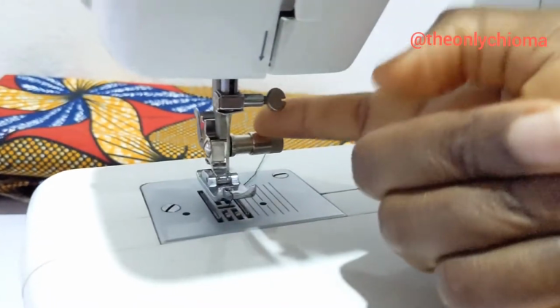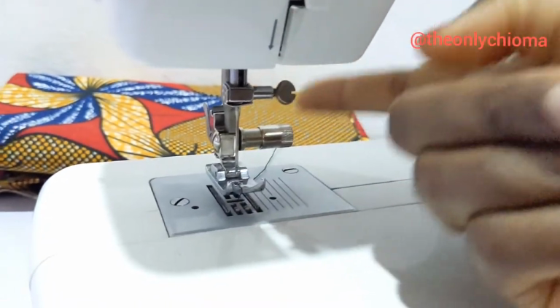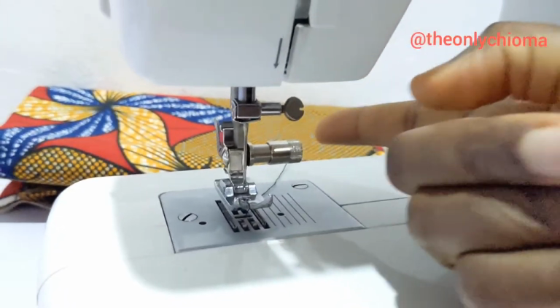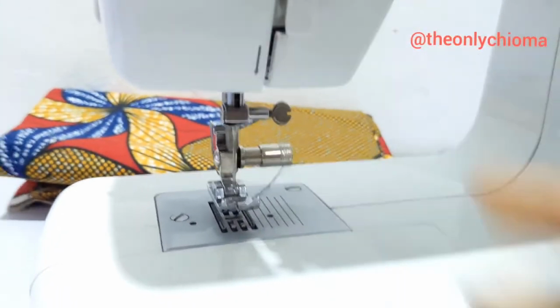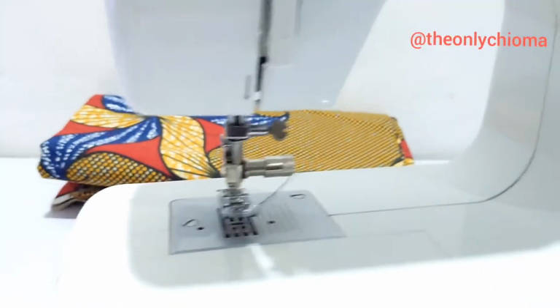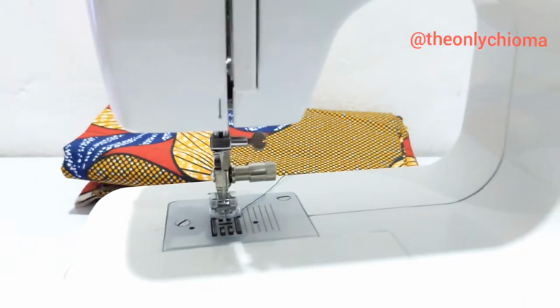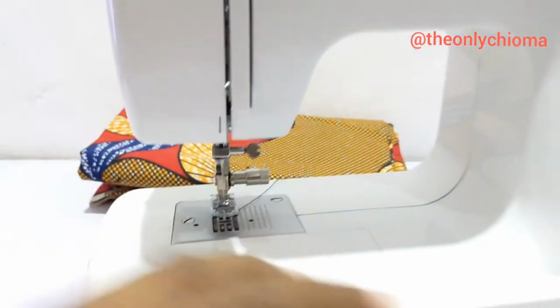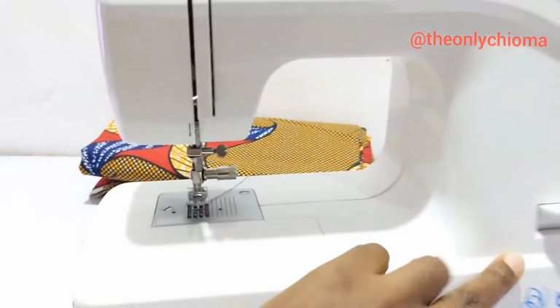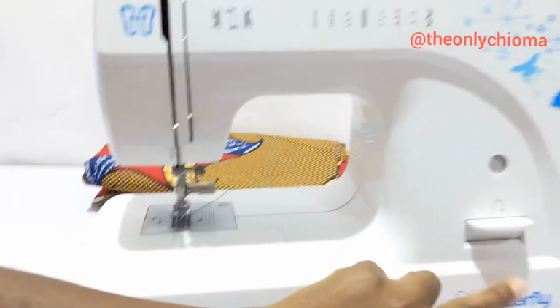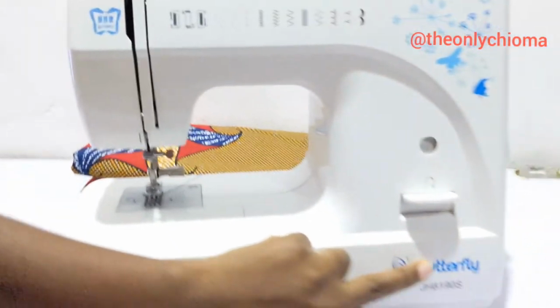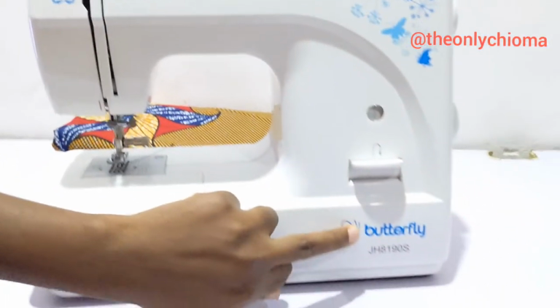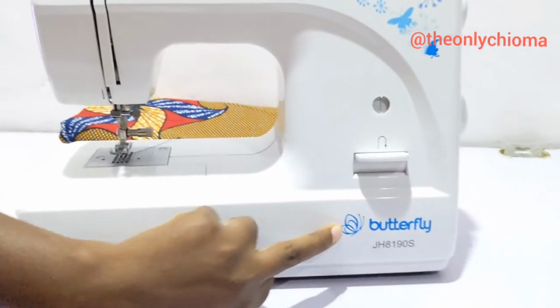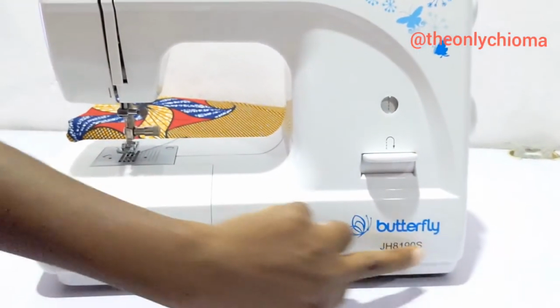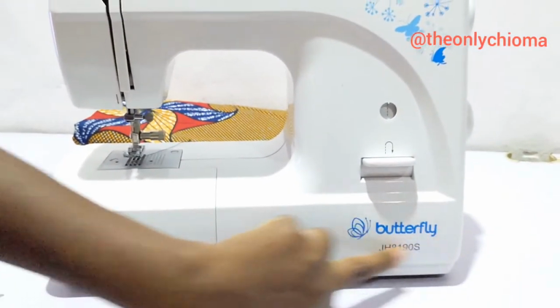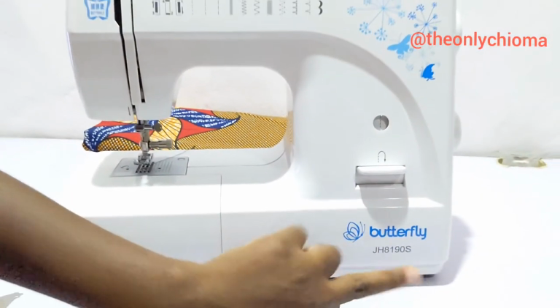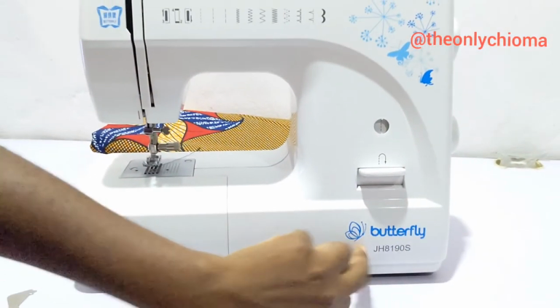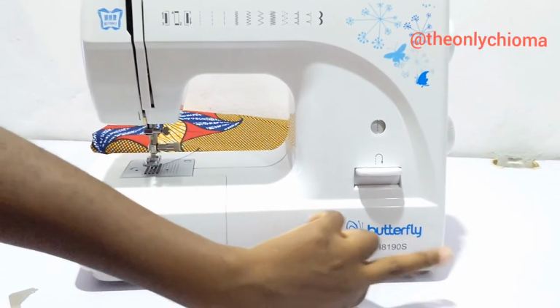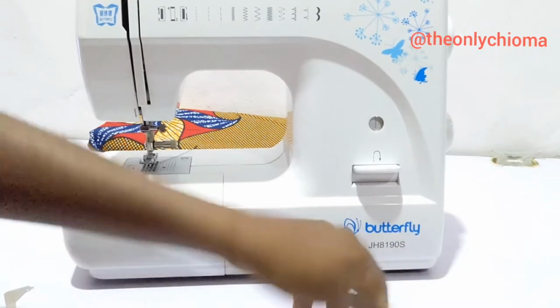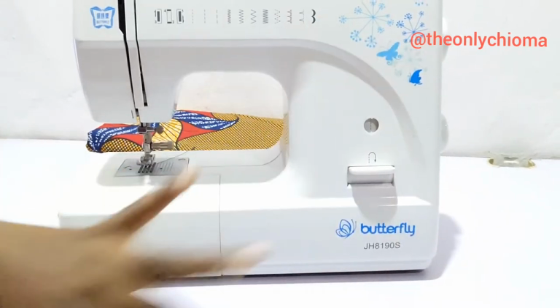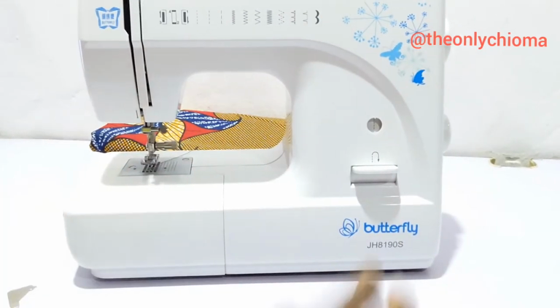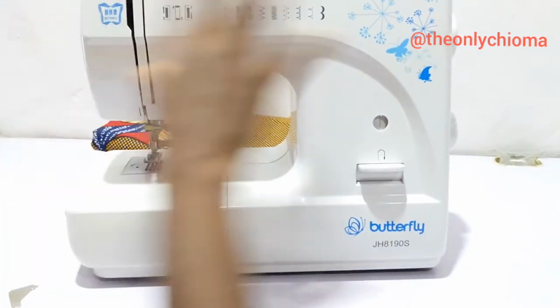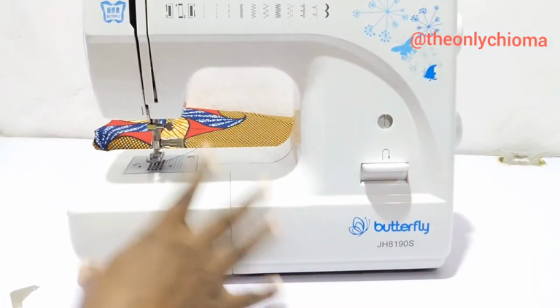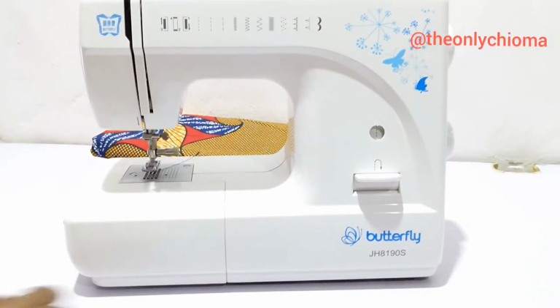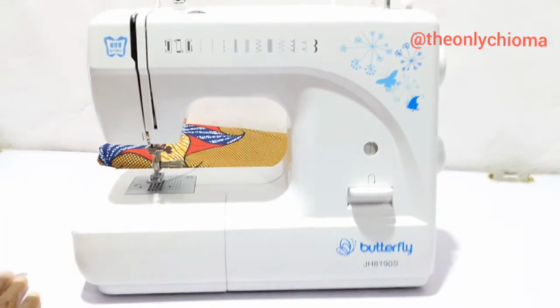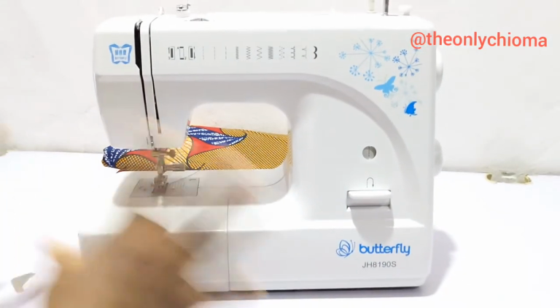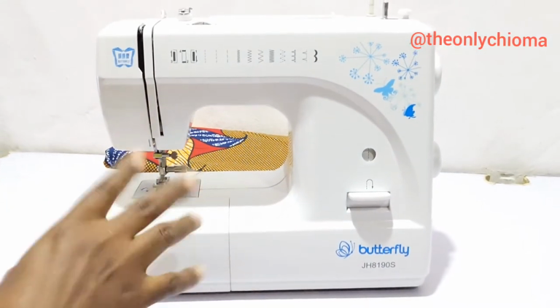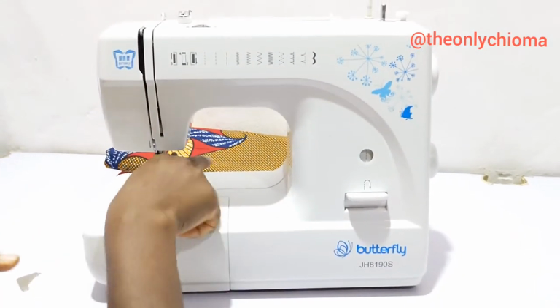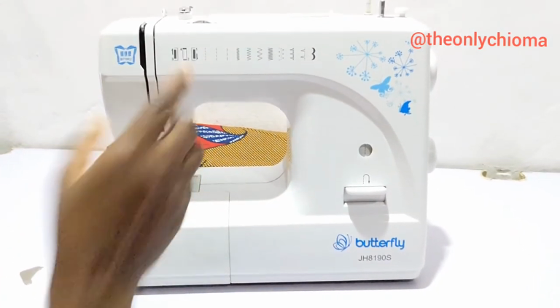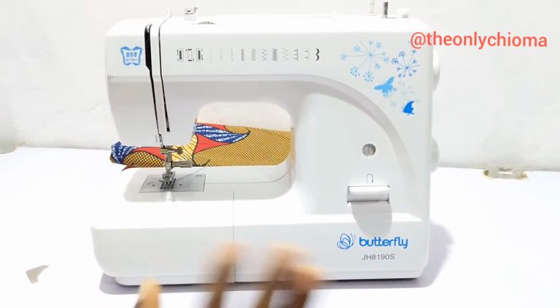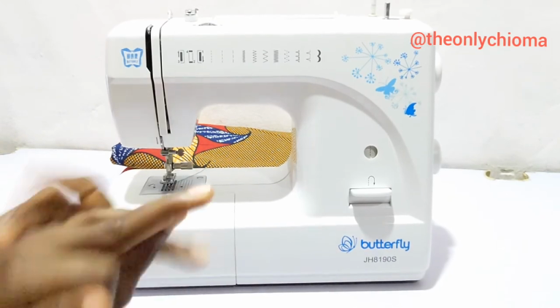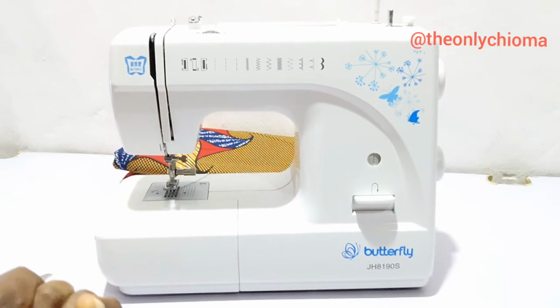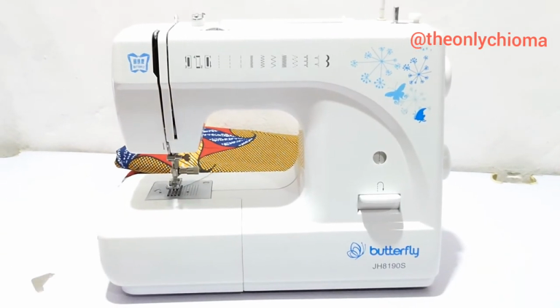This can also work for your tabletop. This is my Butterfly JH tabletop machine — this is how it looks. Just in case you have this machine, yes, this foot changer can work for you. Thank you, bye!